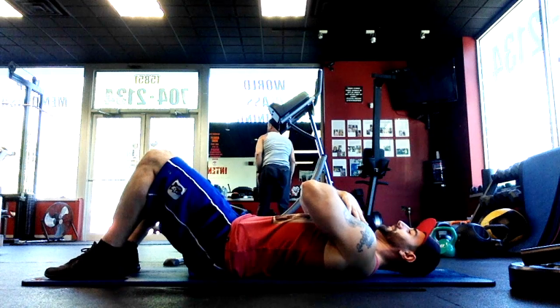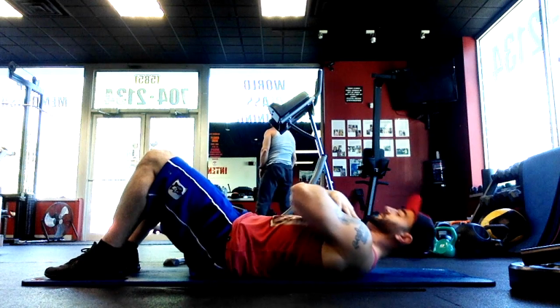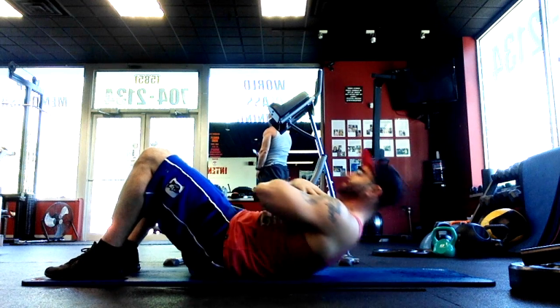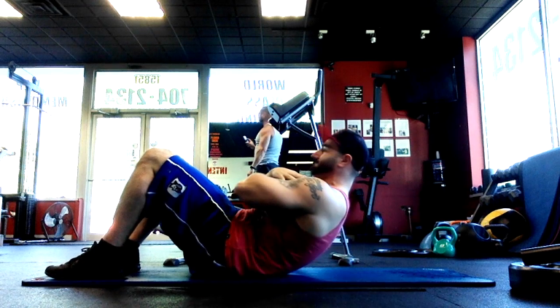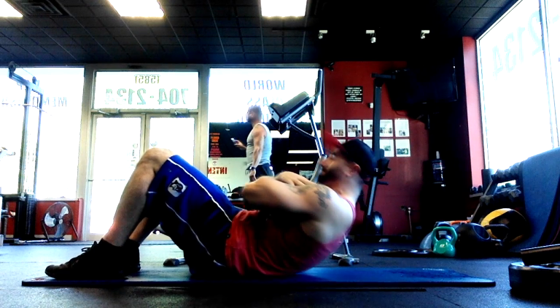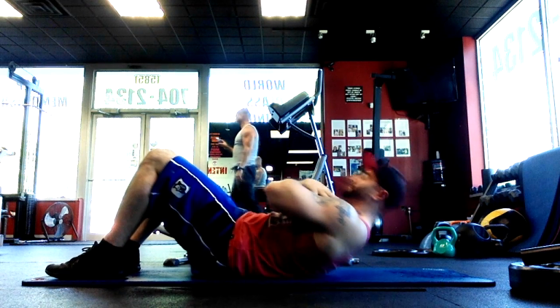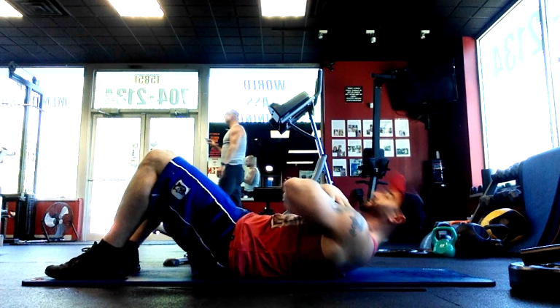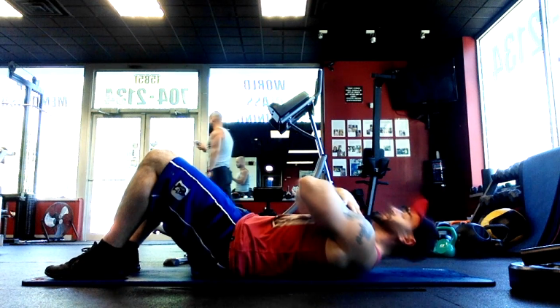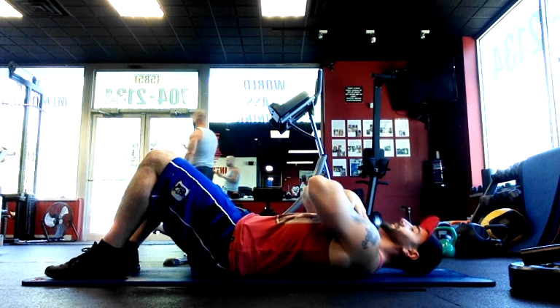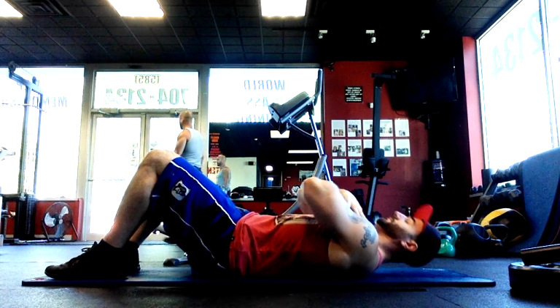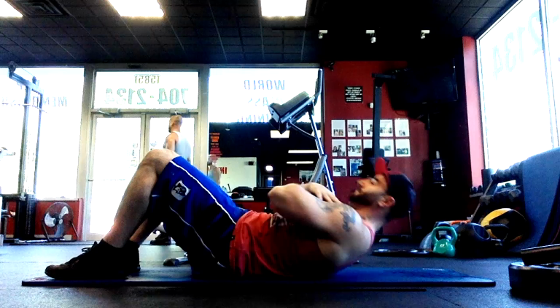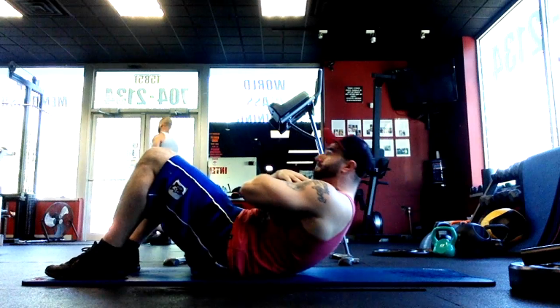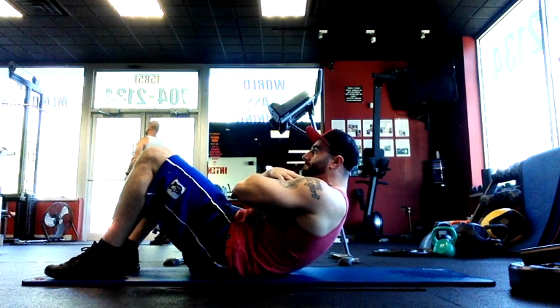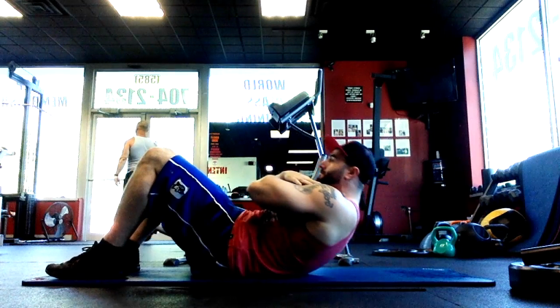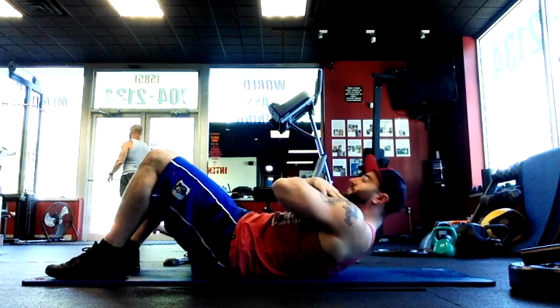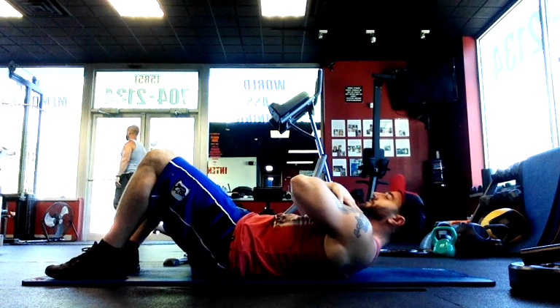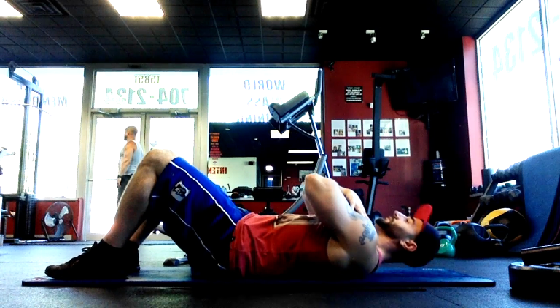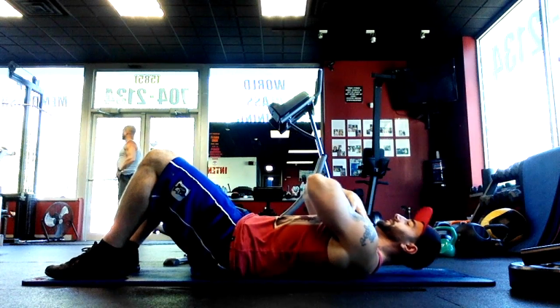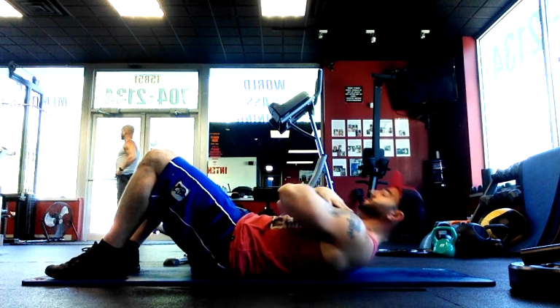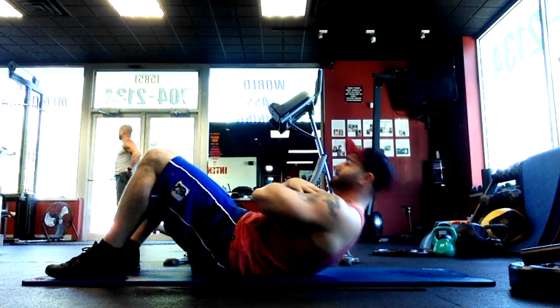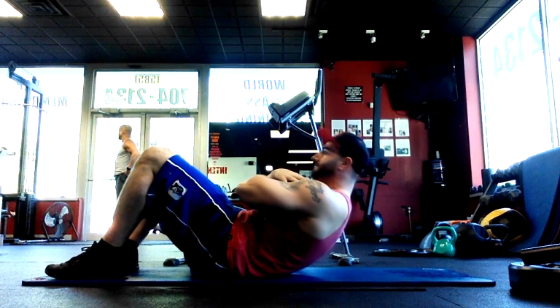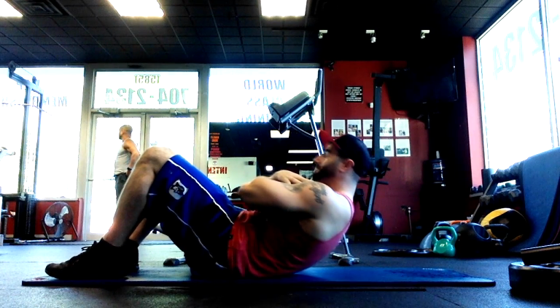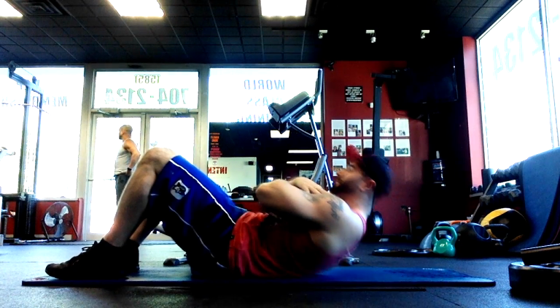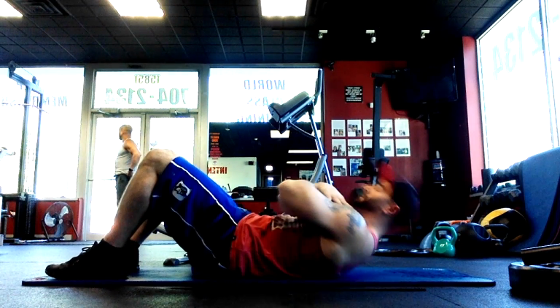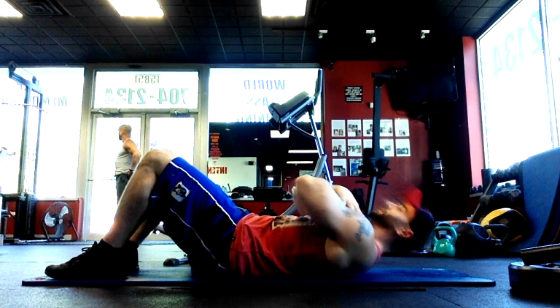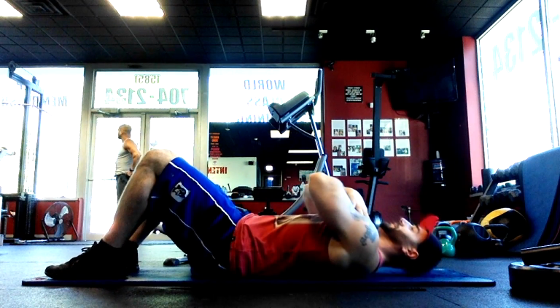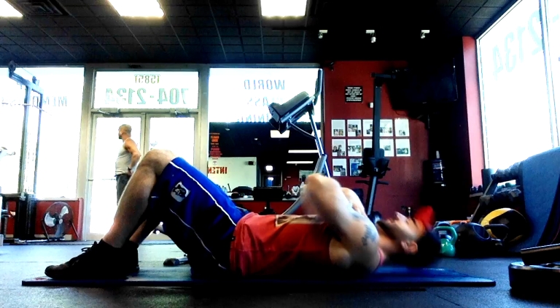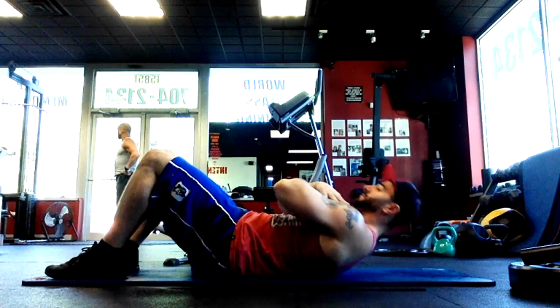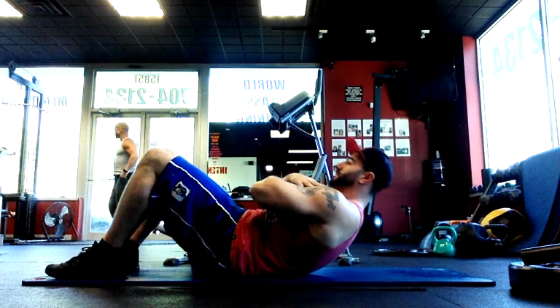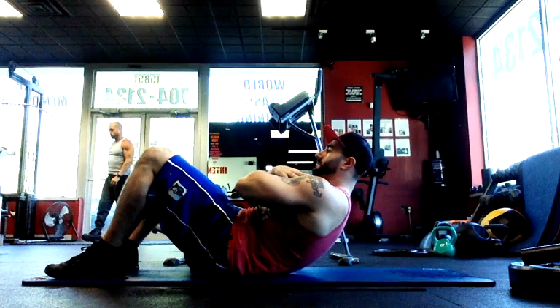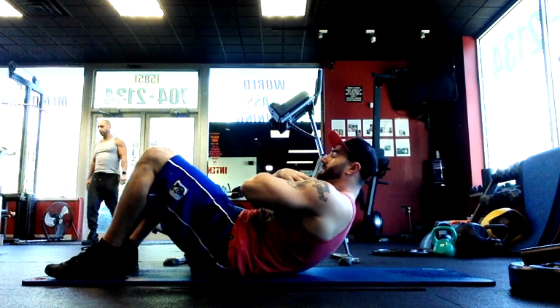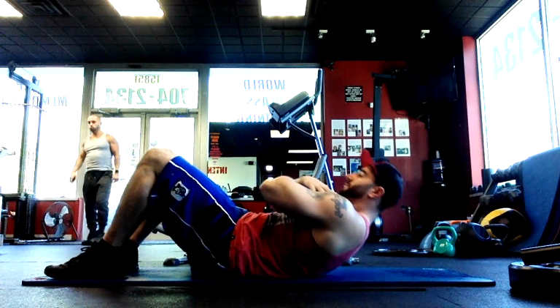What's going on everybody, this is Brandon Taft from BTAF Fitness. Today's exercise we're going over crunches. This is an excellent core exercise that's going to specifically focus on the upper abs.